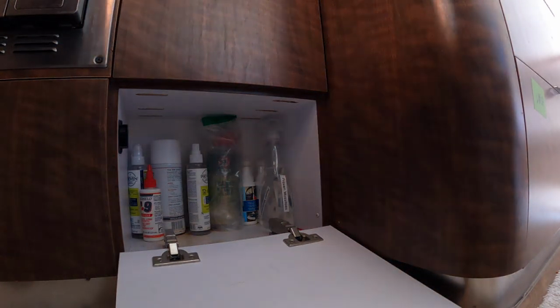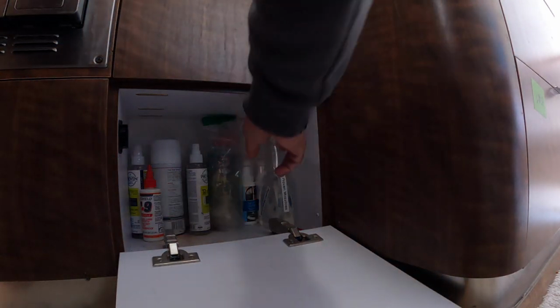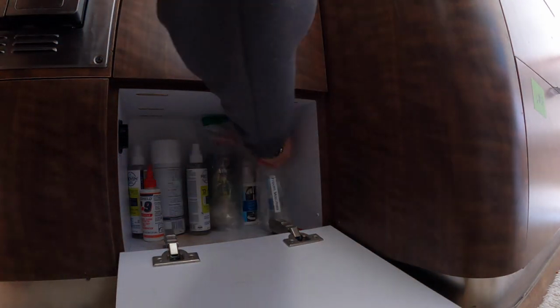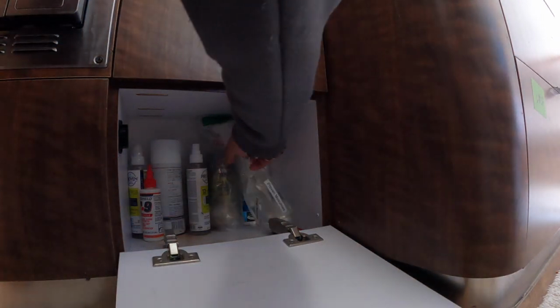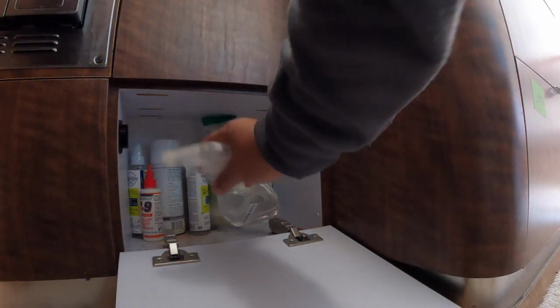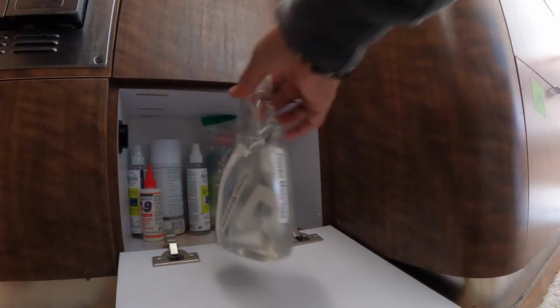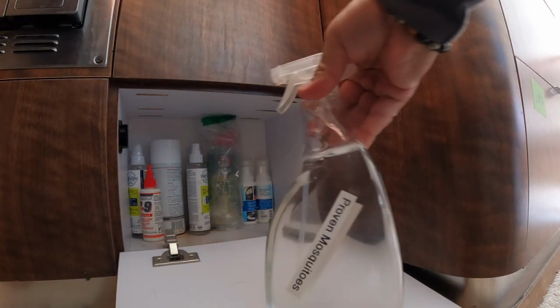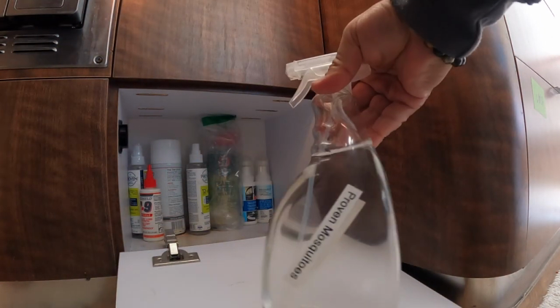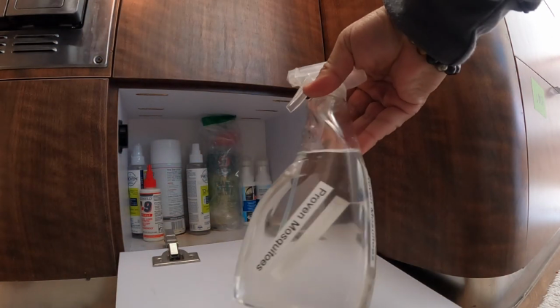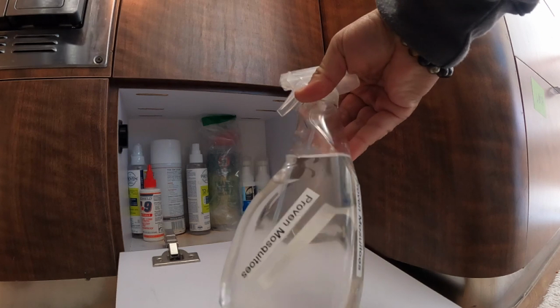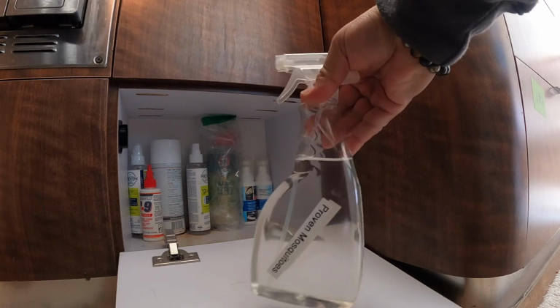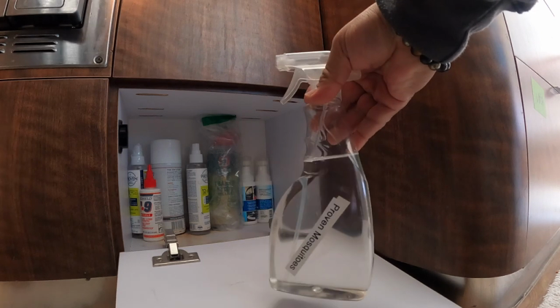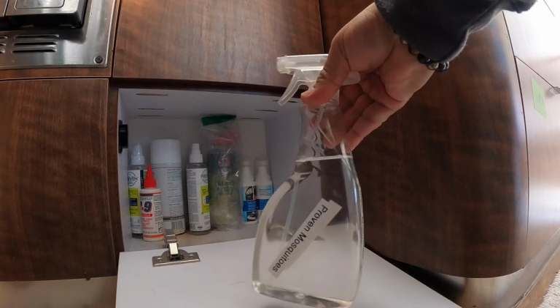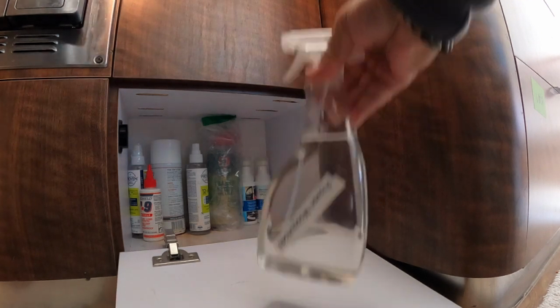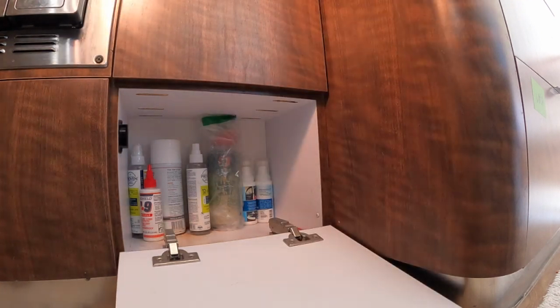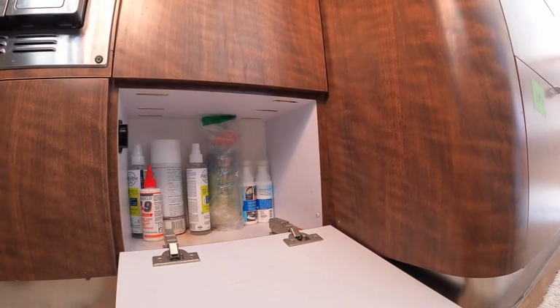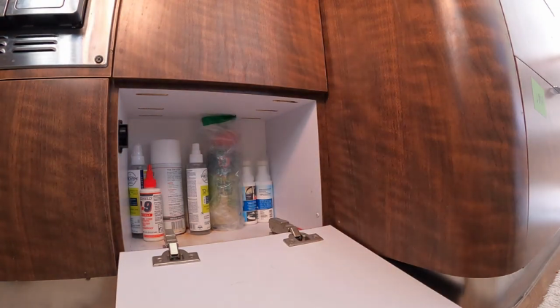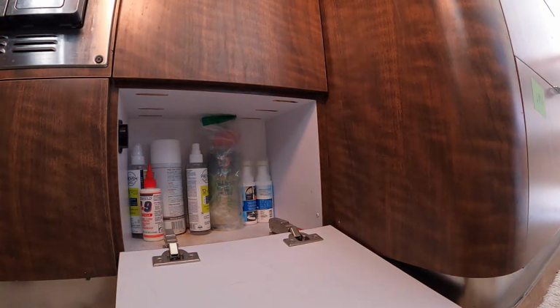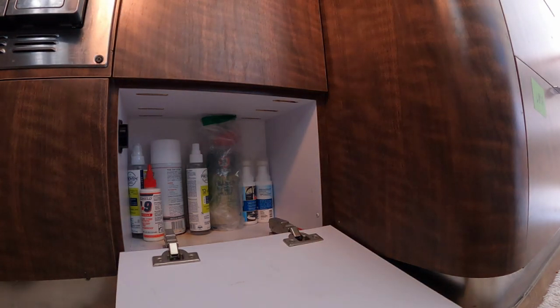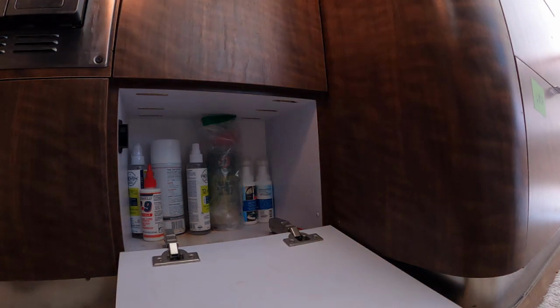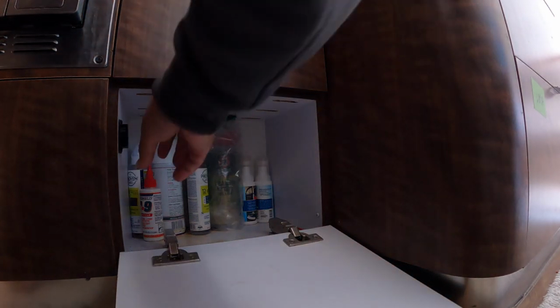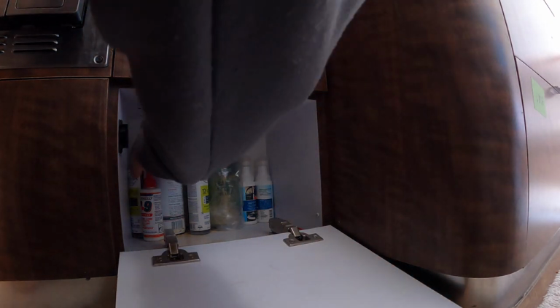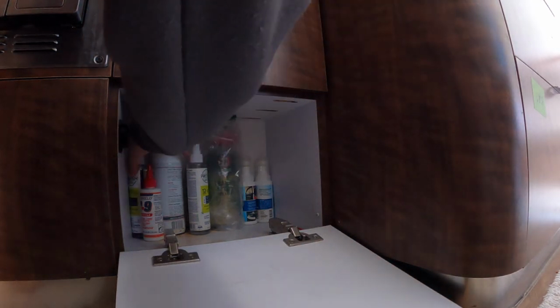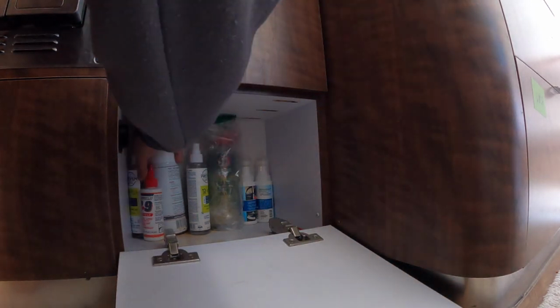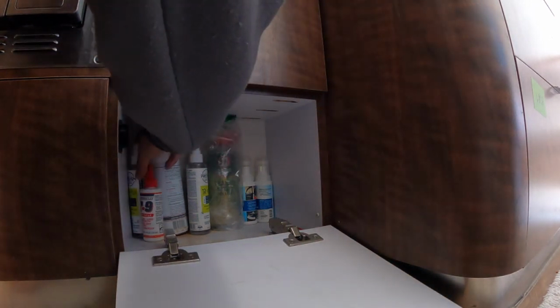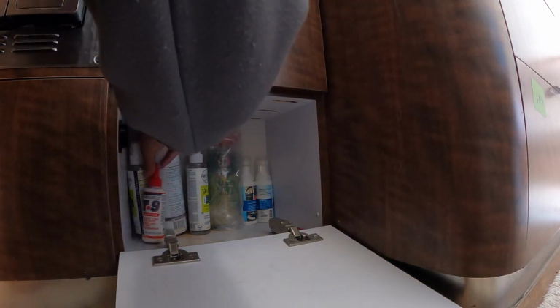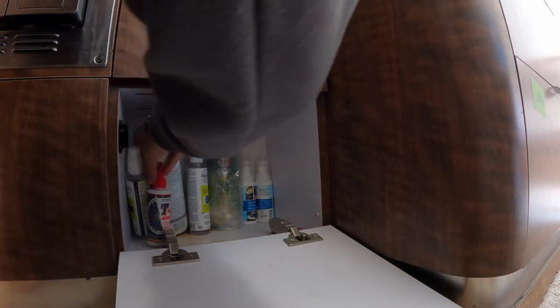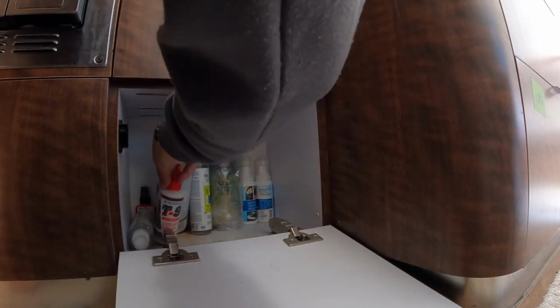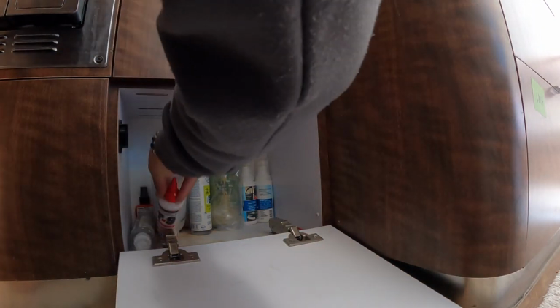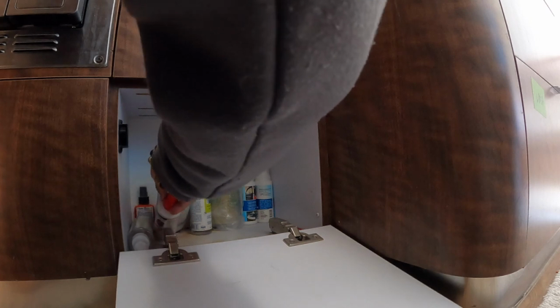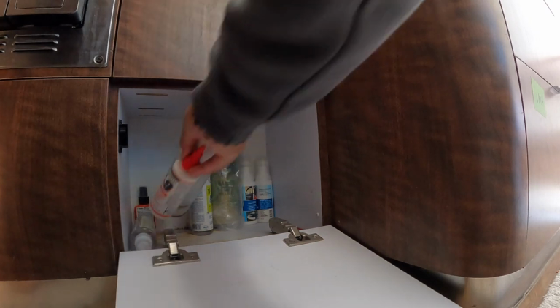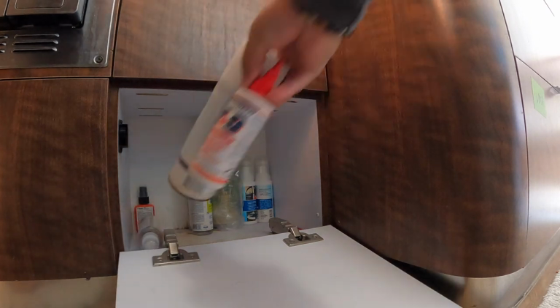Oh, another spray bottle. I need to go through these drawers more often. I'm carrying a lot of stuff that I don't need to be carrying.